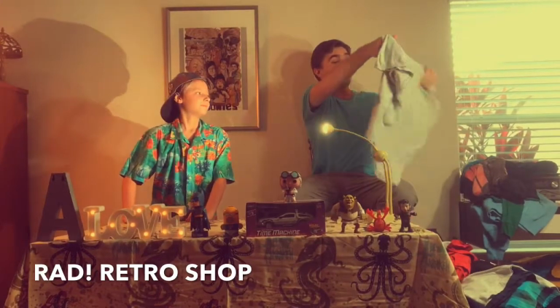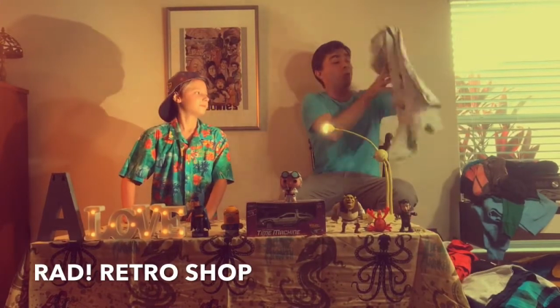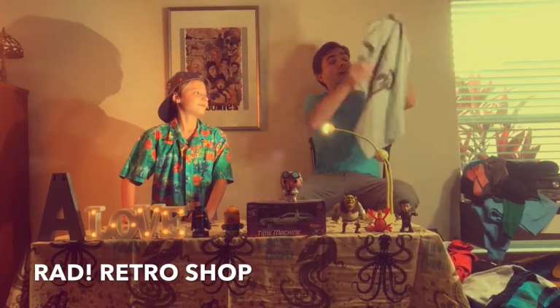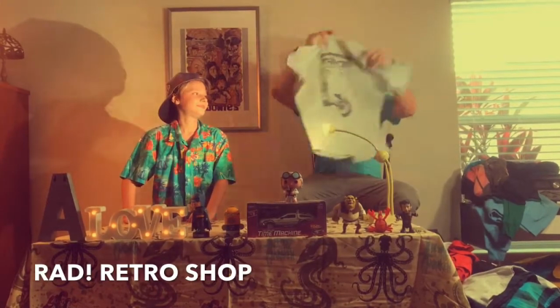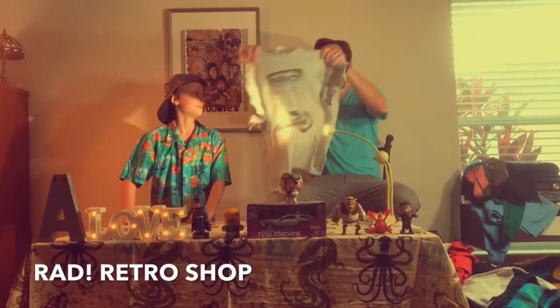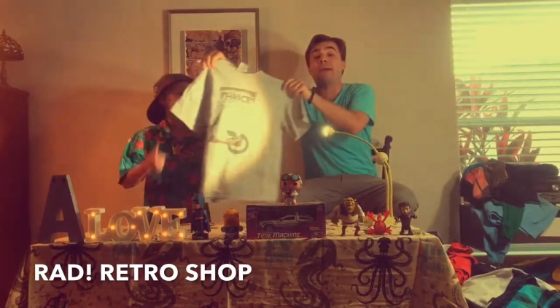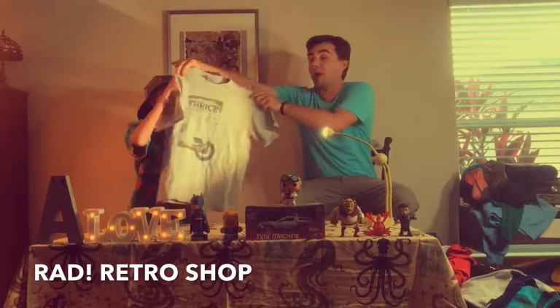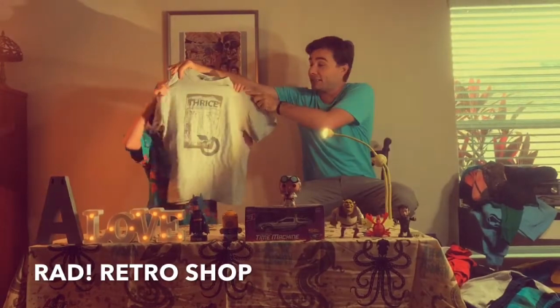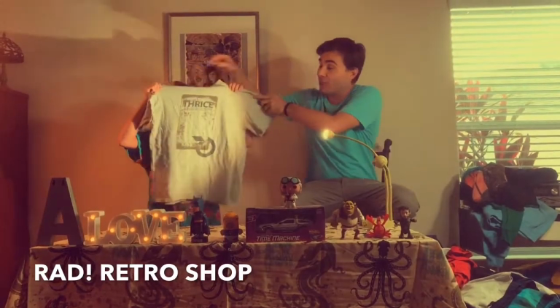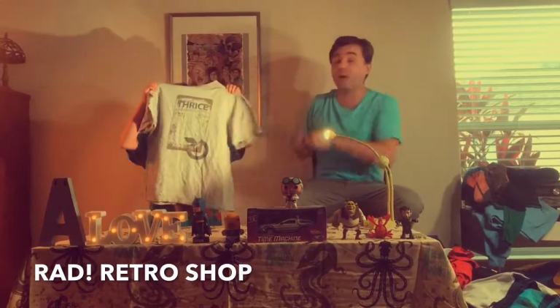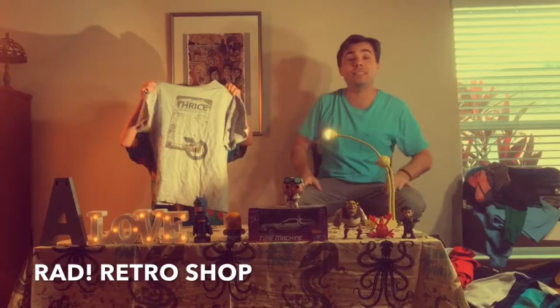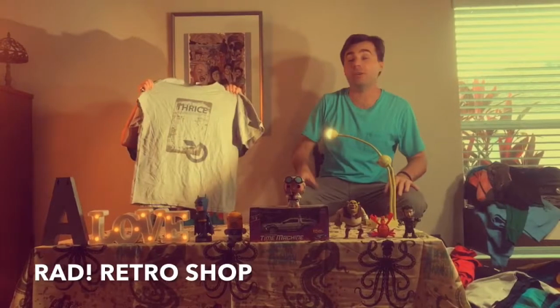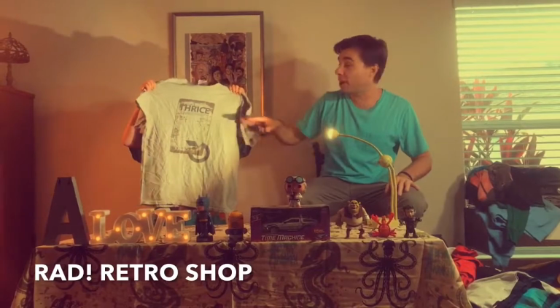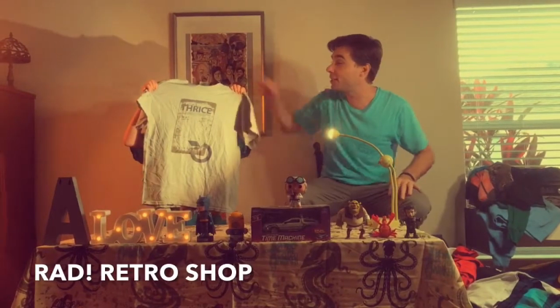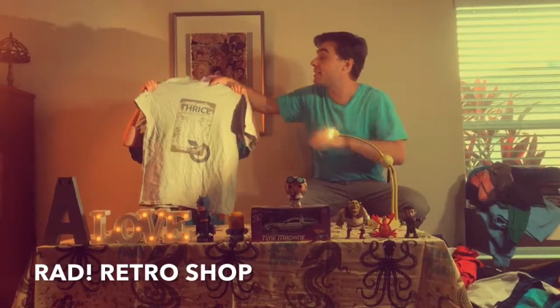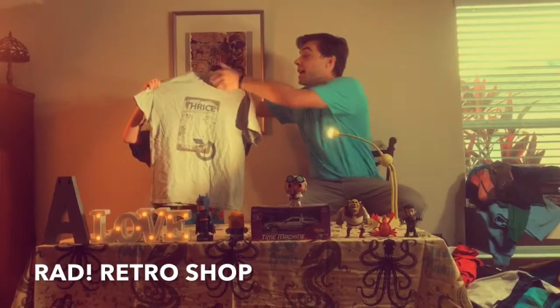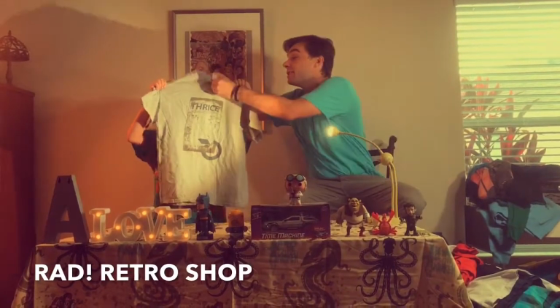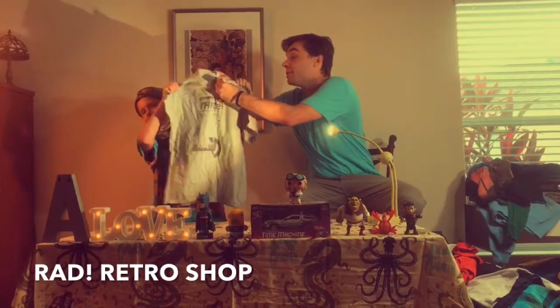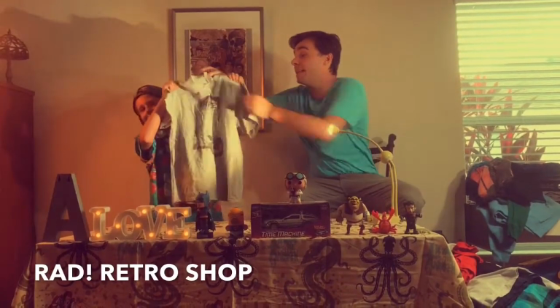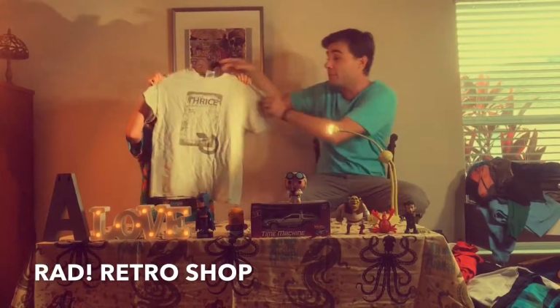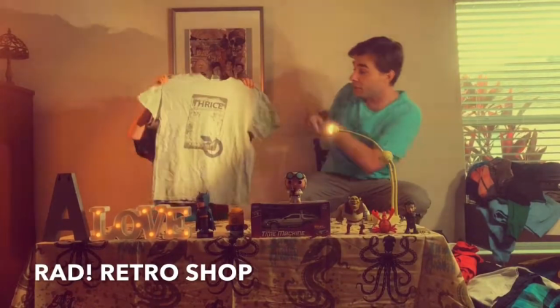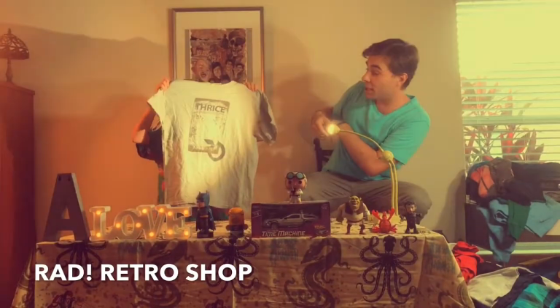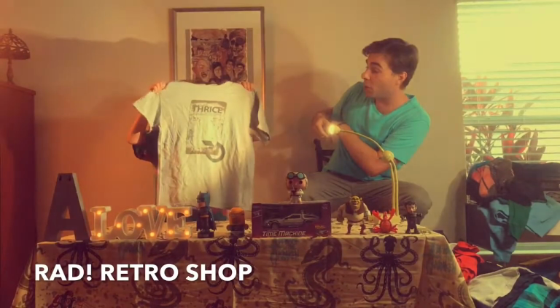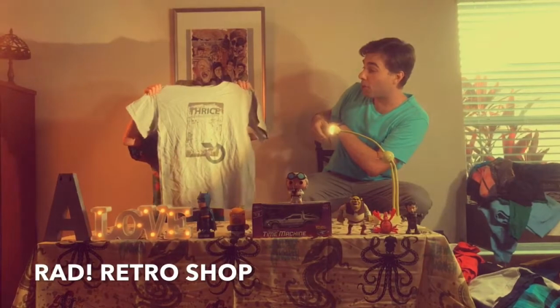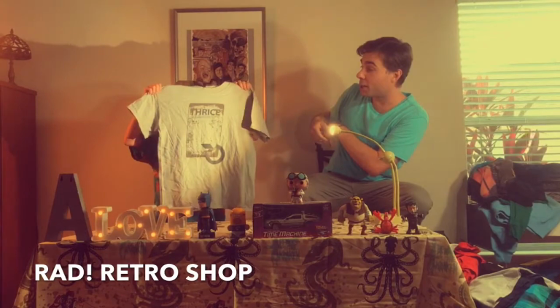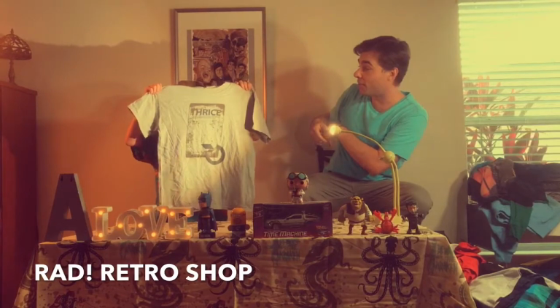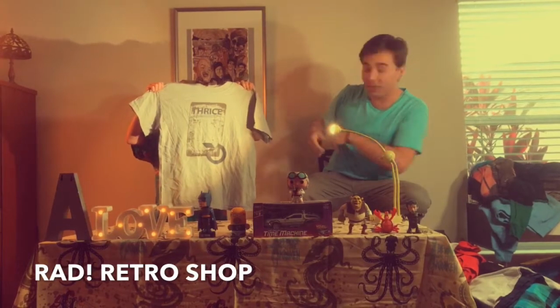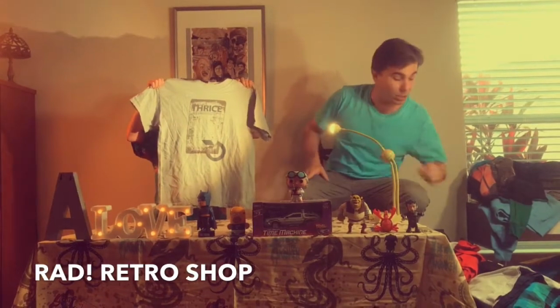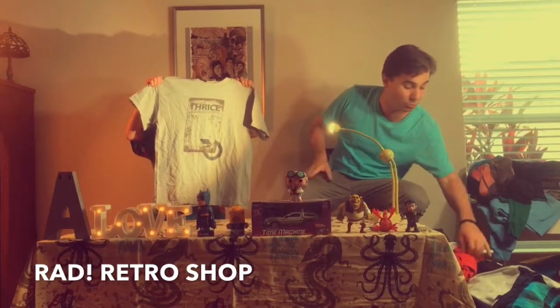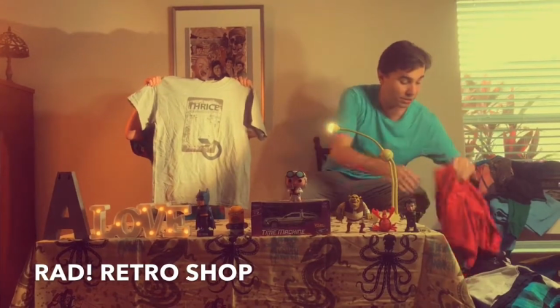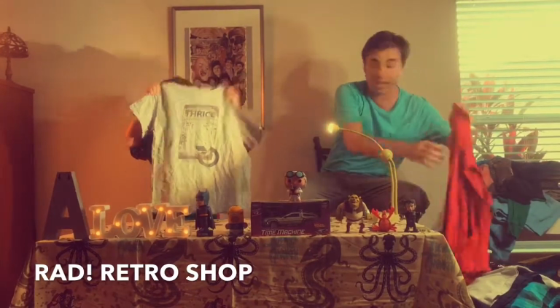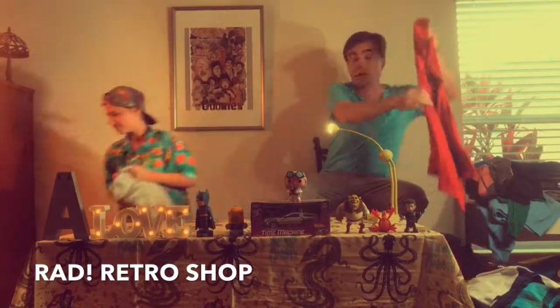Next one — we got a Thrice shirt. If any of you know the band Thrice, we got a Thrice t-shirt. This is a size medium, been well worn, bought at a concert back in the early 2000s.